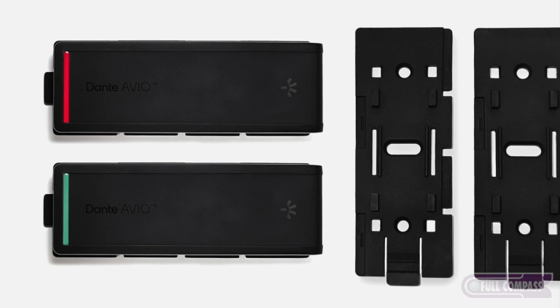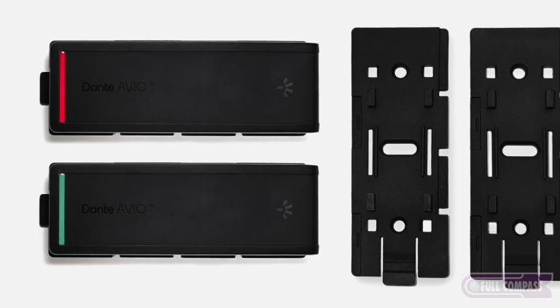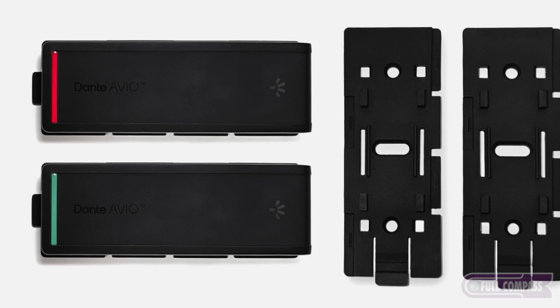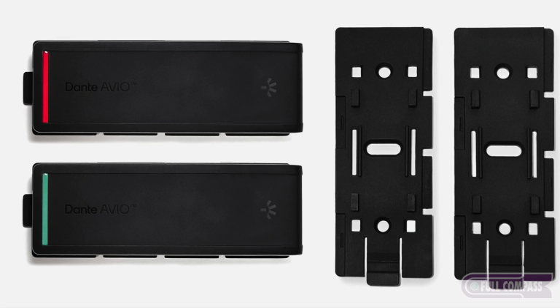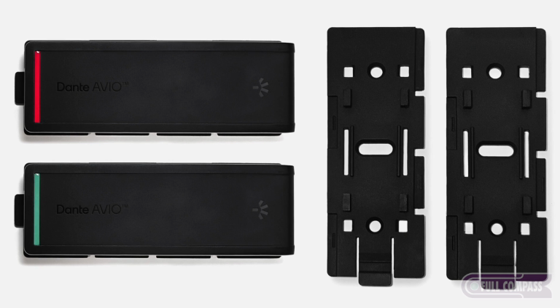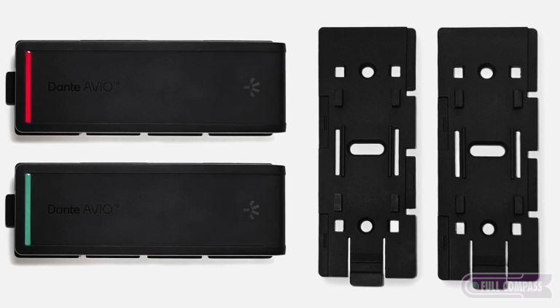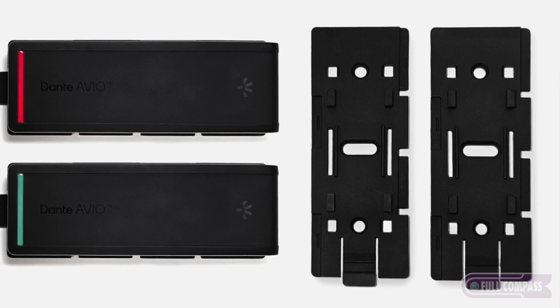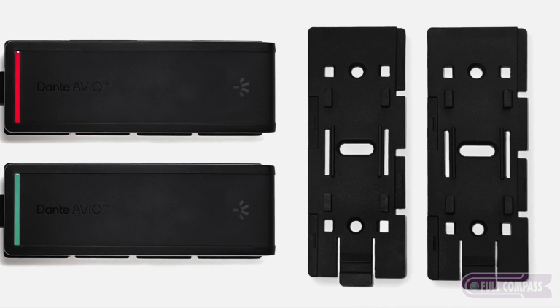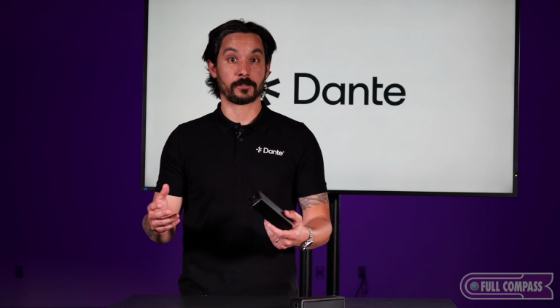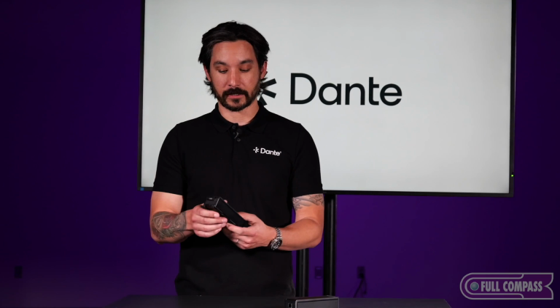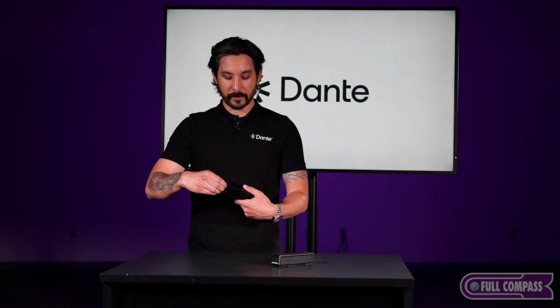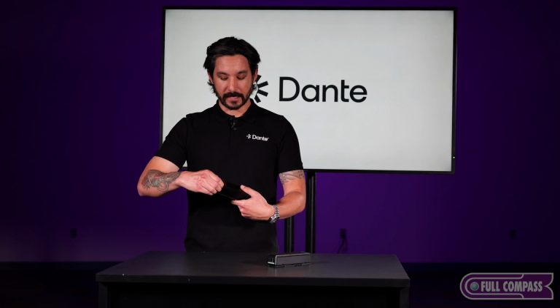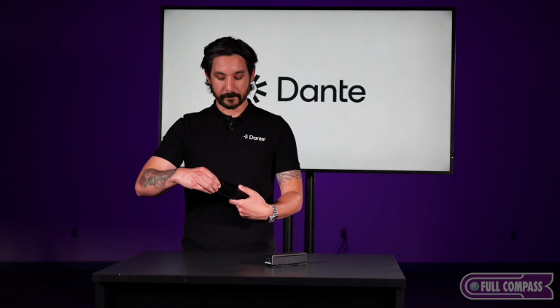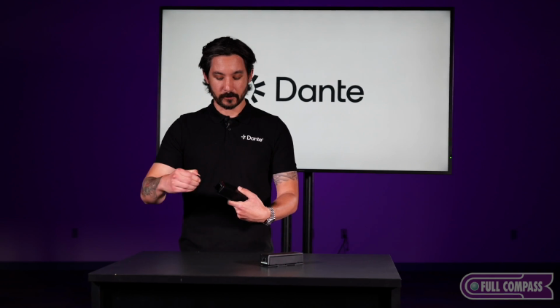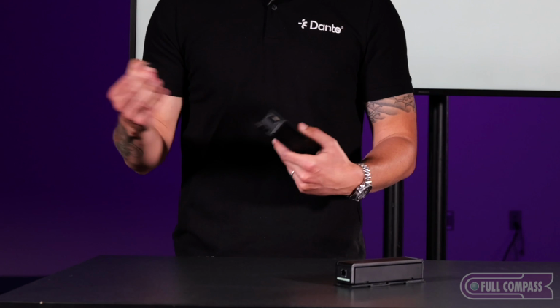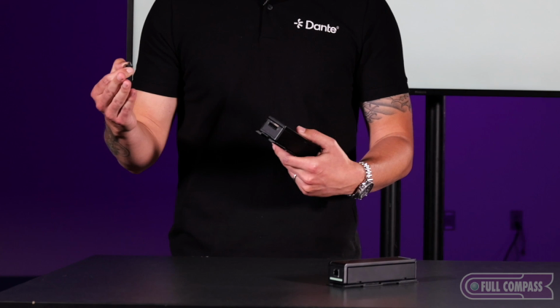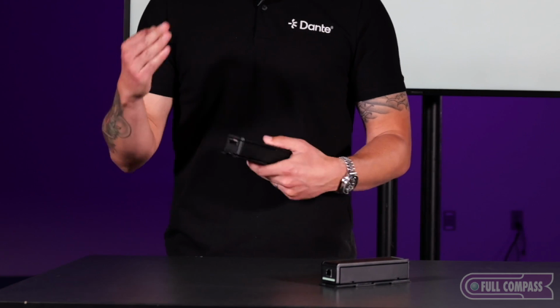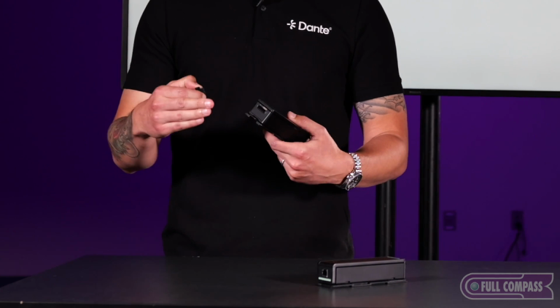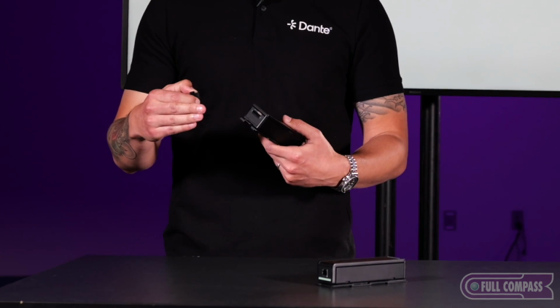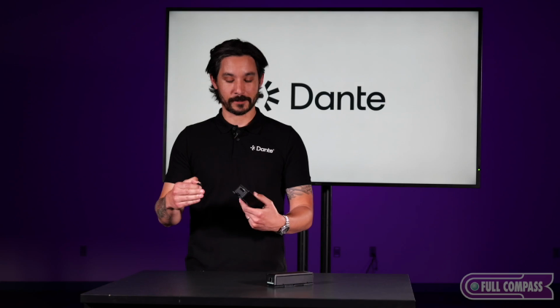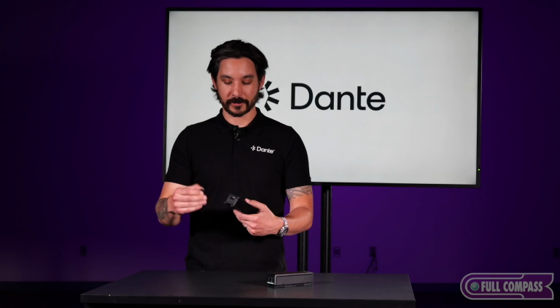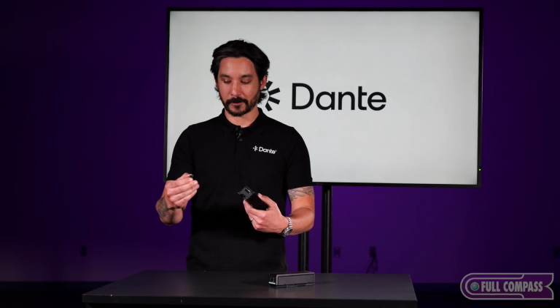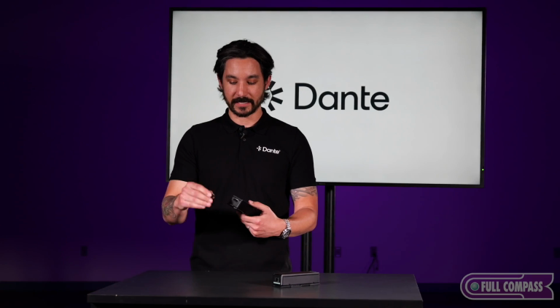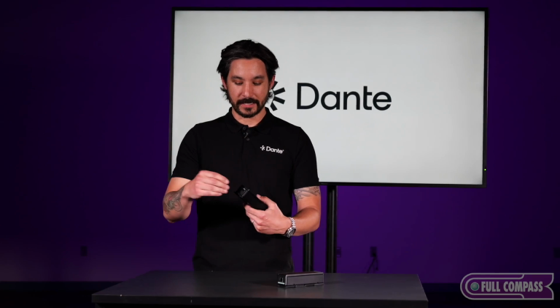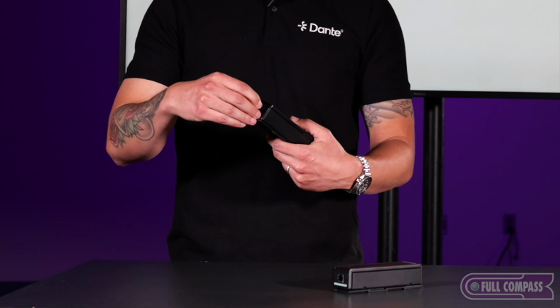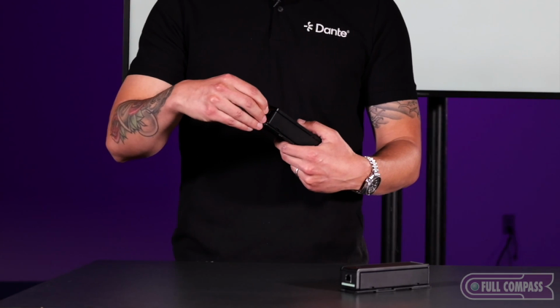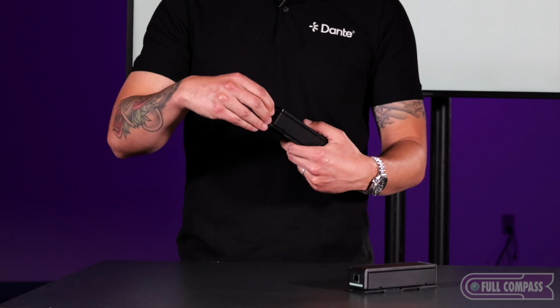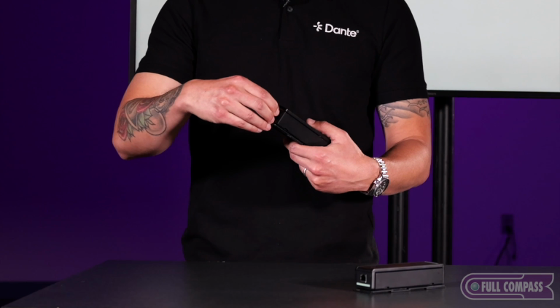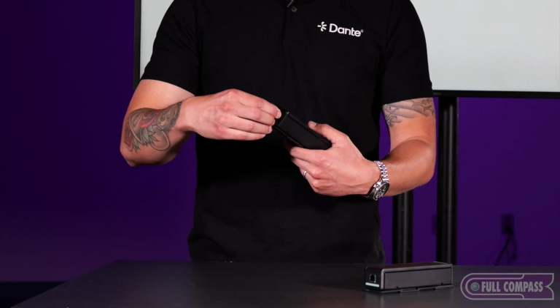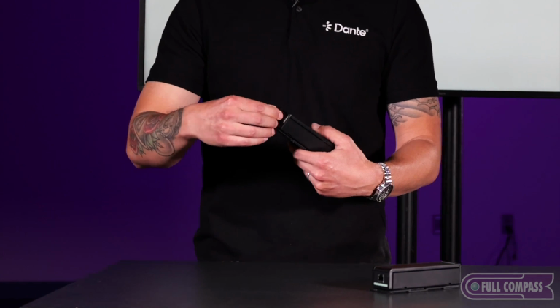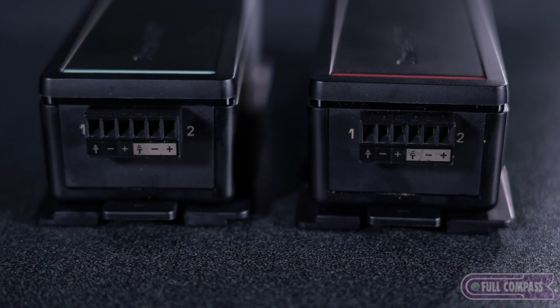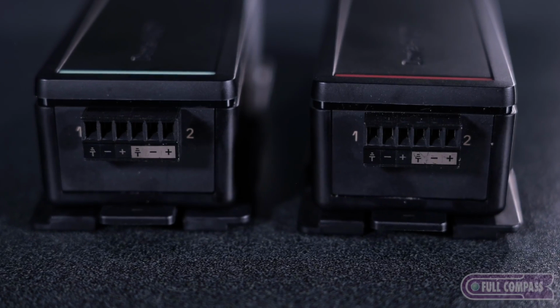We call these the Install Line because there are a couple features on here that are really integrator friendly. We found that a lot of folks were taking the XLRs and cutting them off the old versions, so what we did is we developed some new ones that have these nice Phoenix connectors on here.